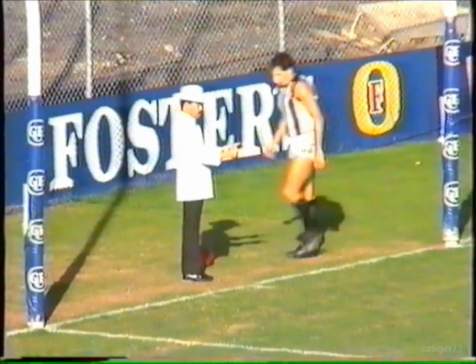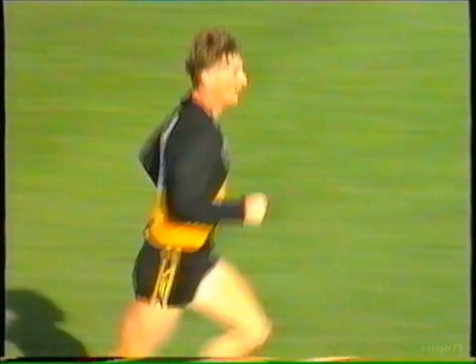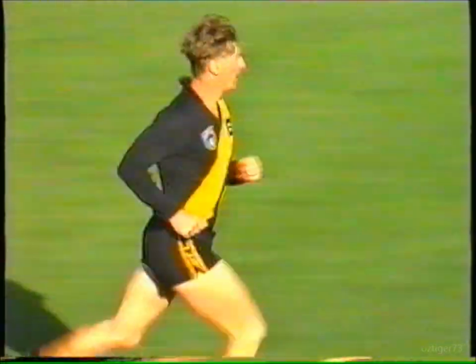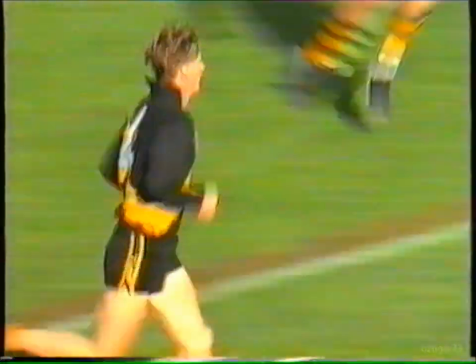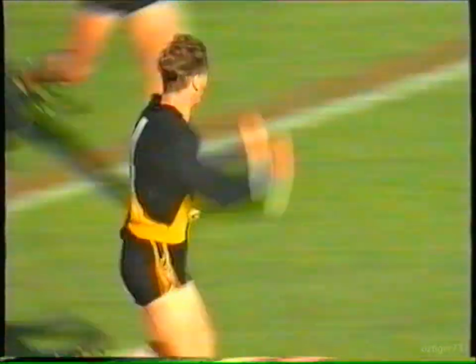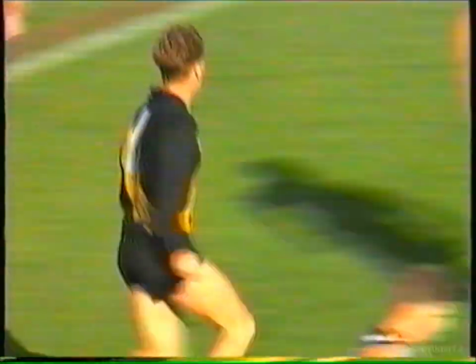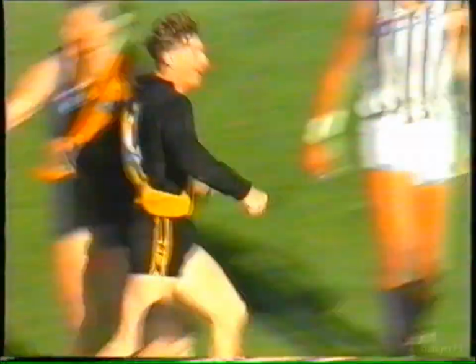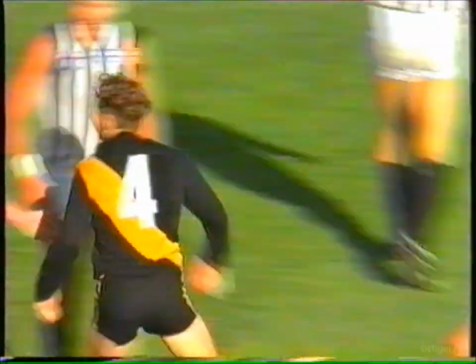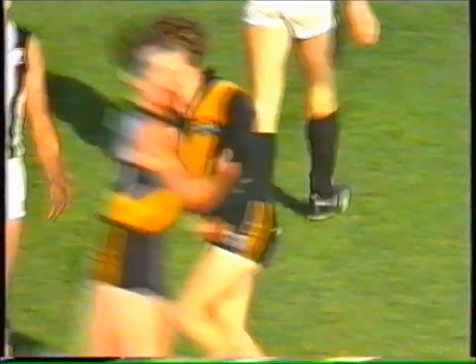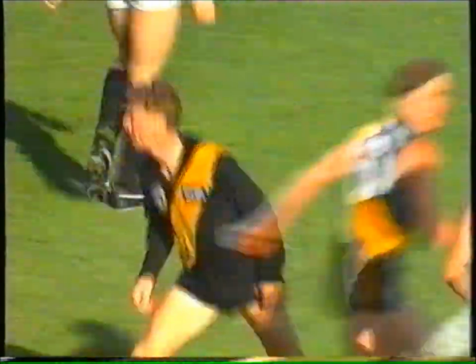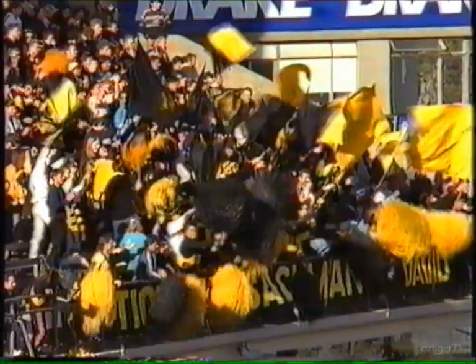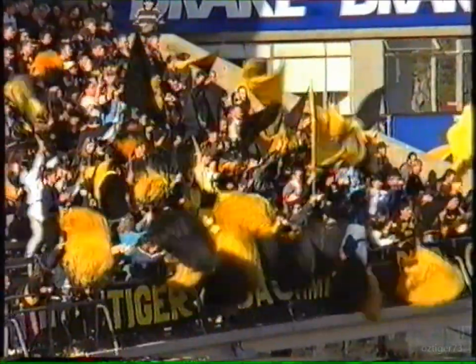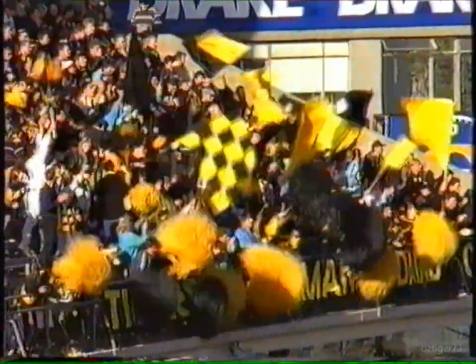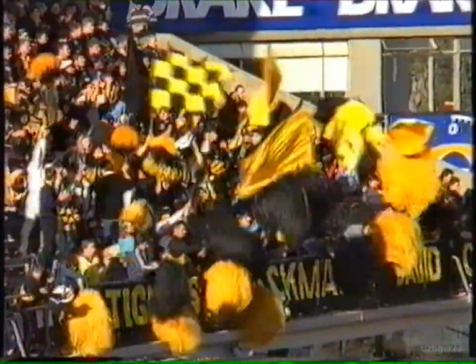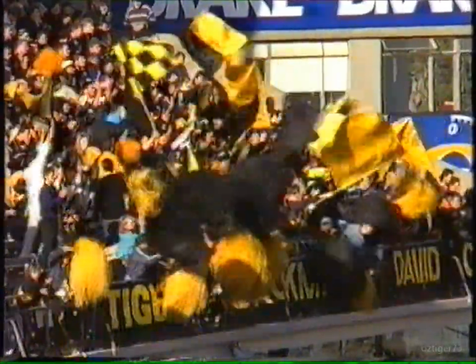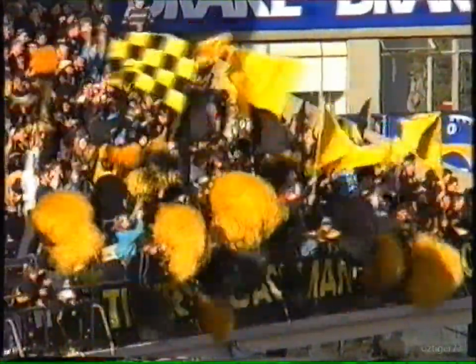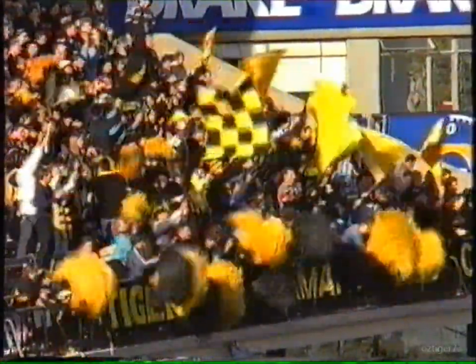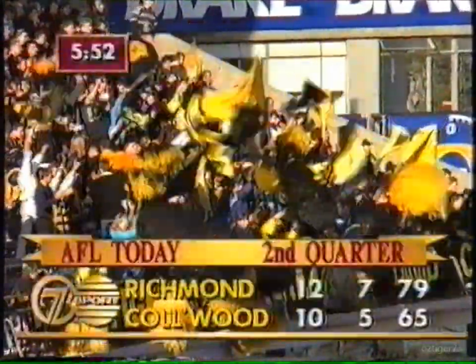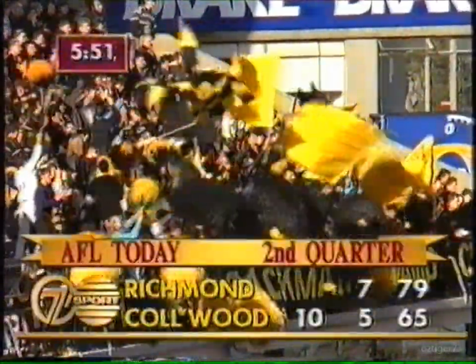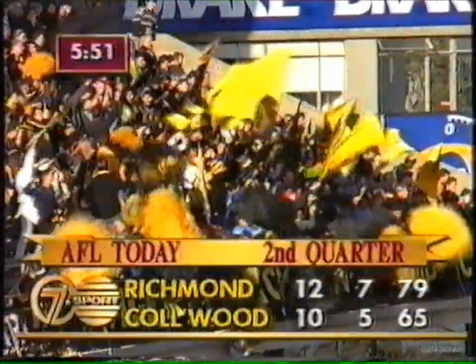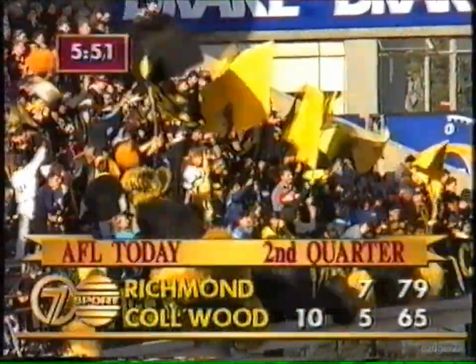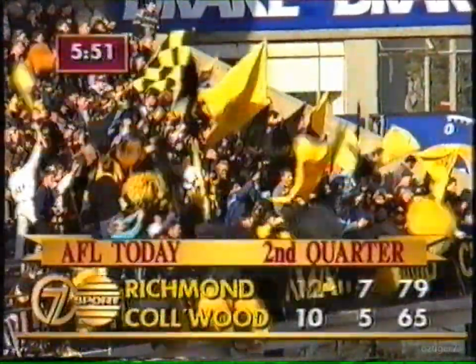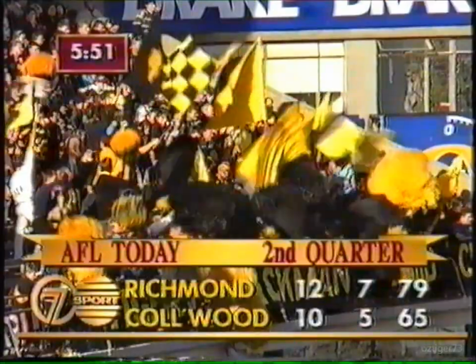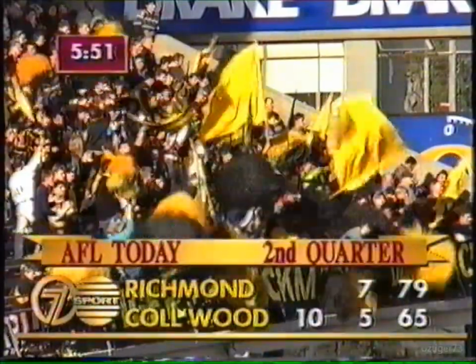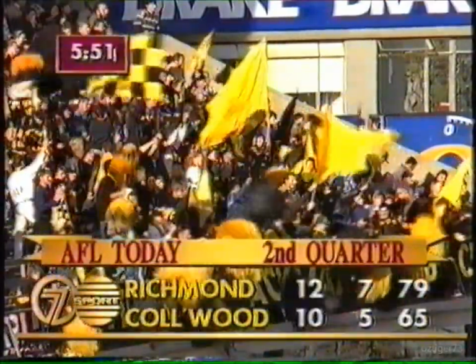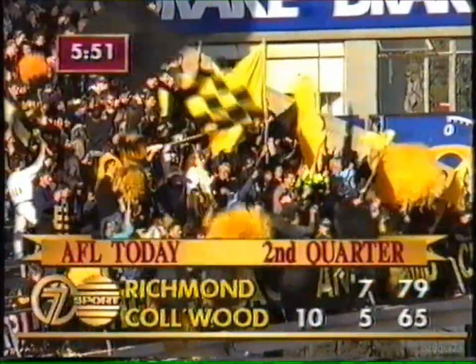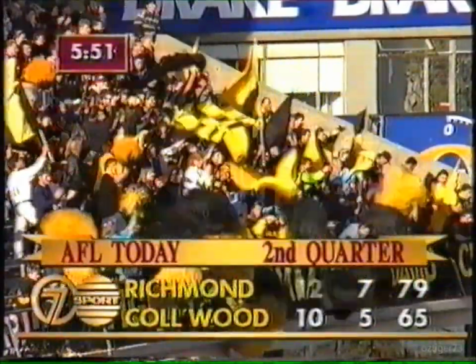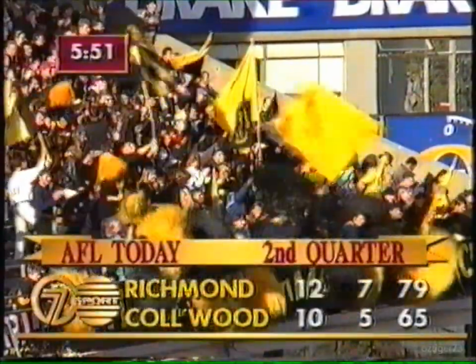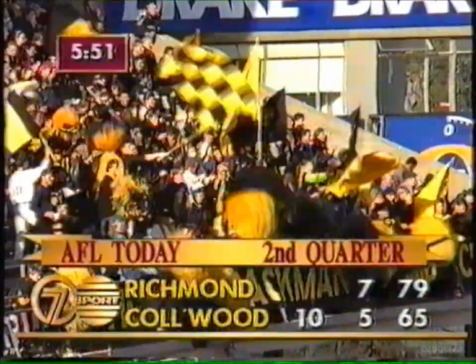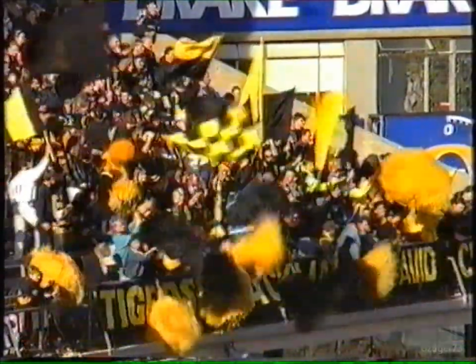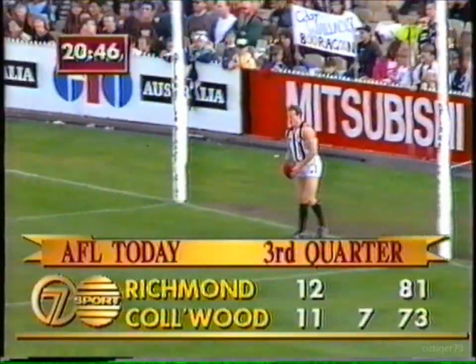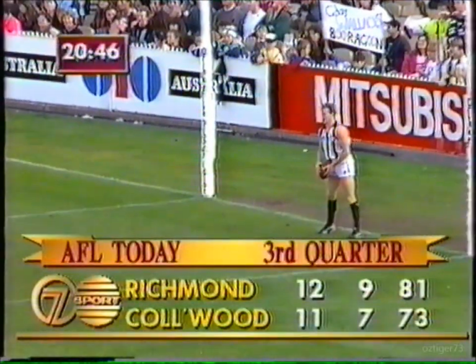Richmond 12-7-79 leads Collingwood 10-5-65. Great football by the Tigers, the way they've come back.